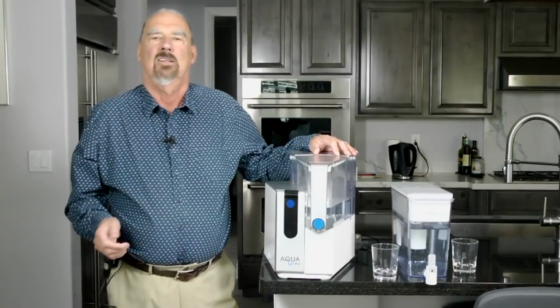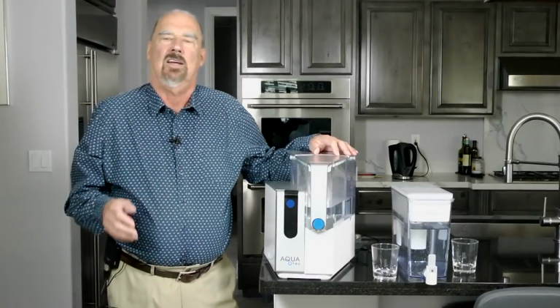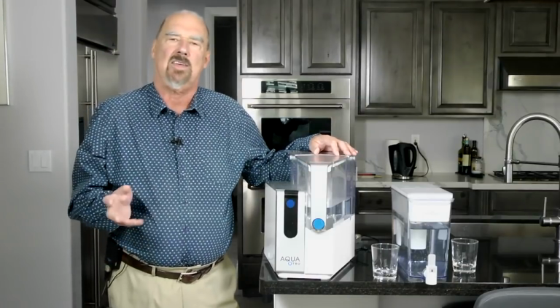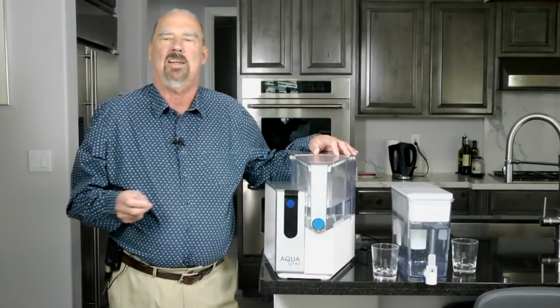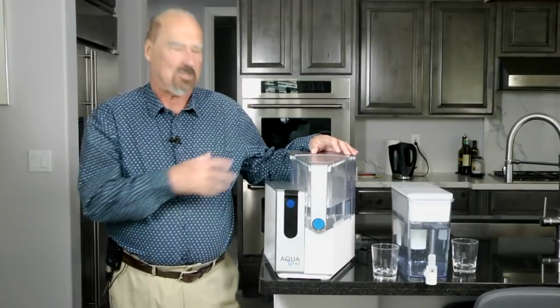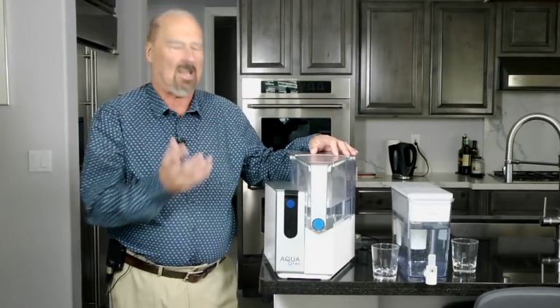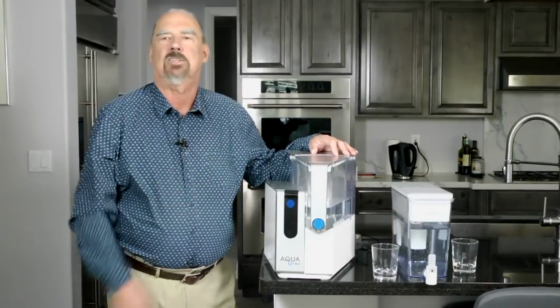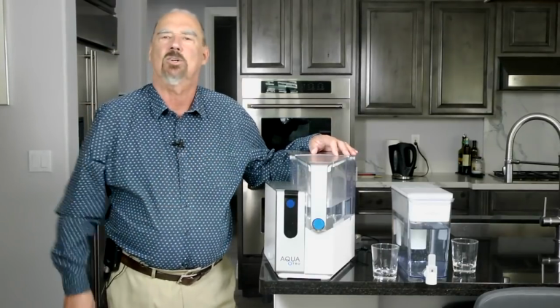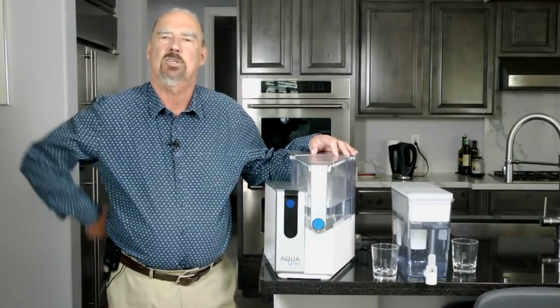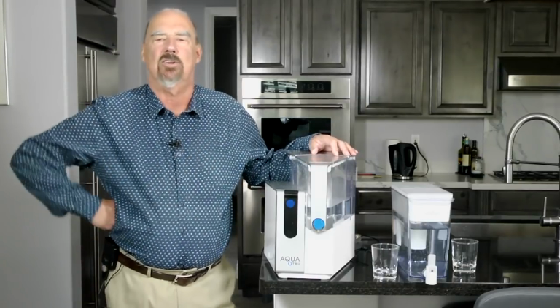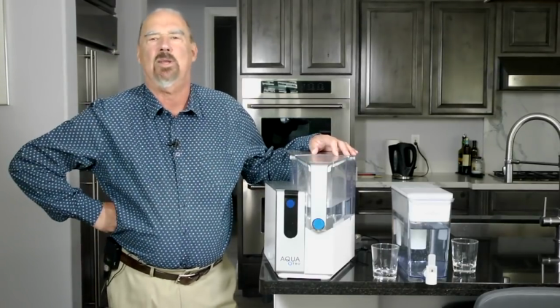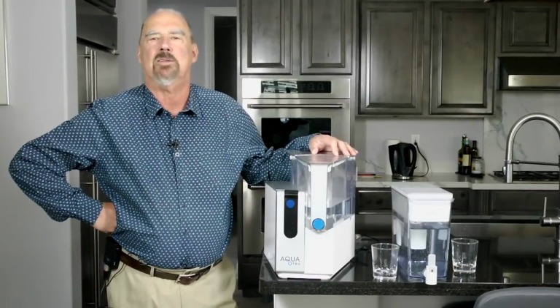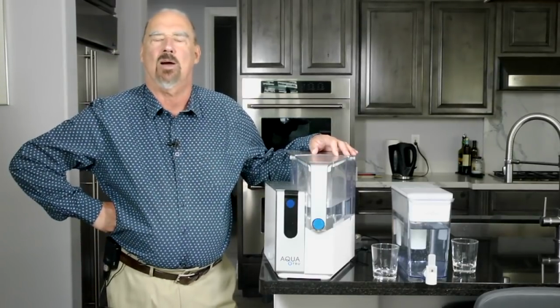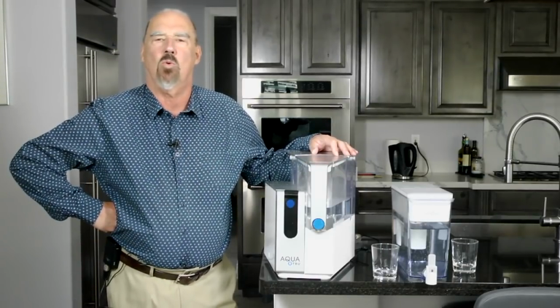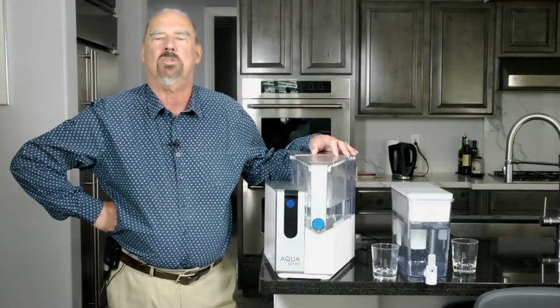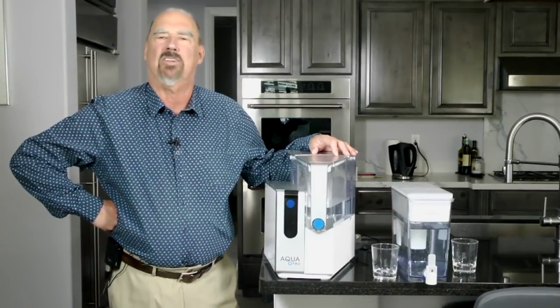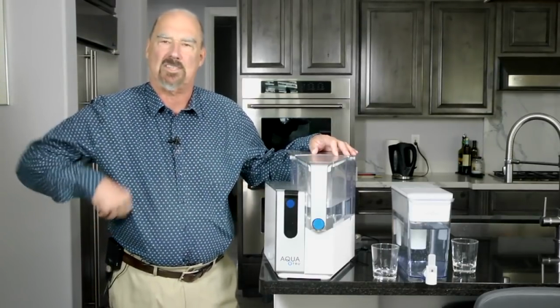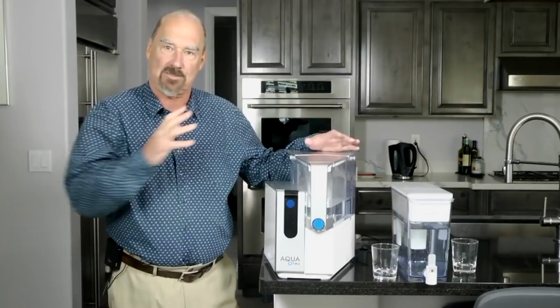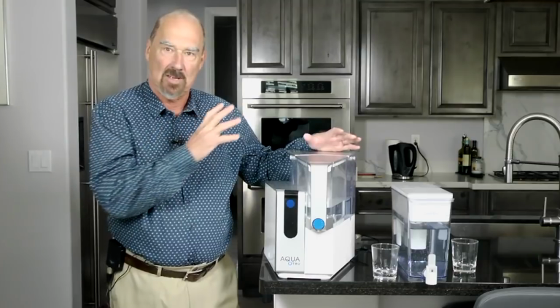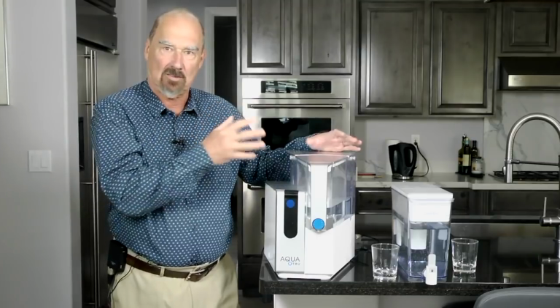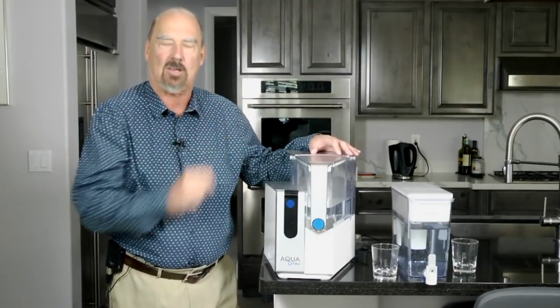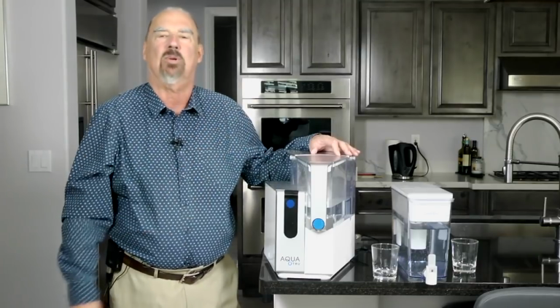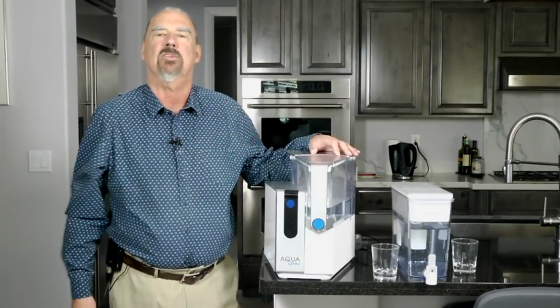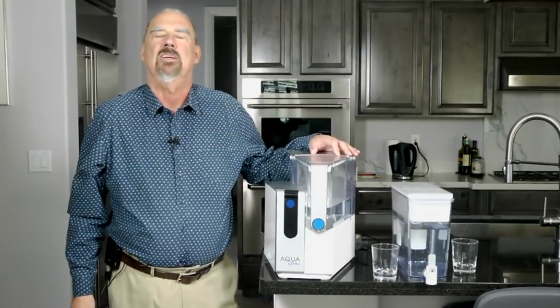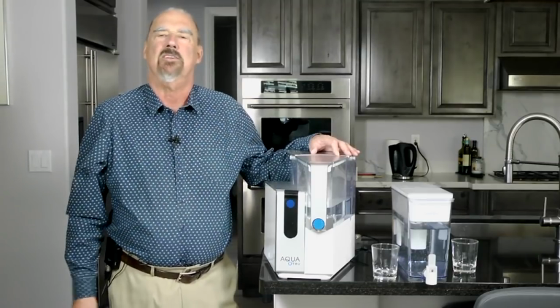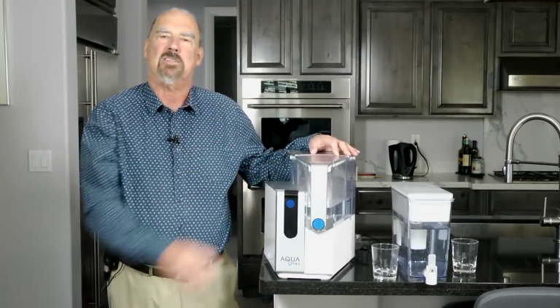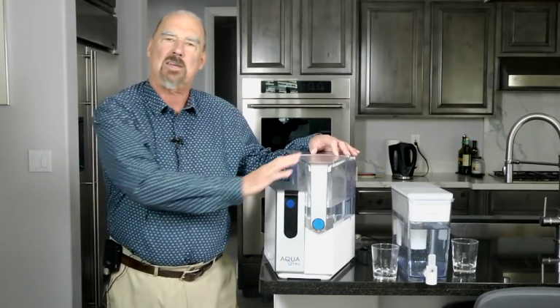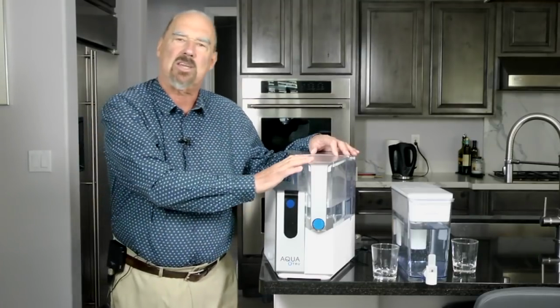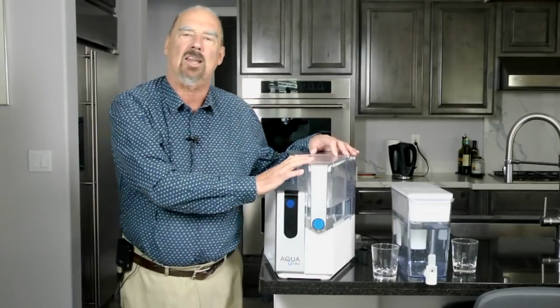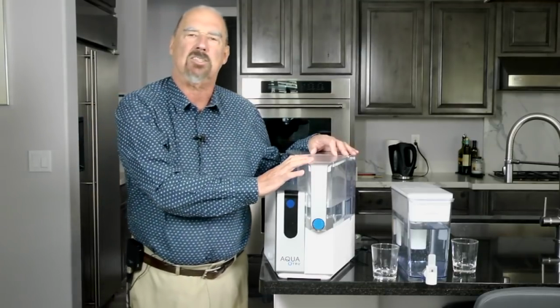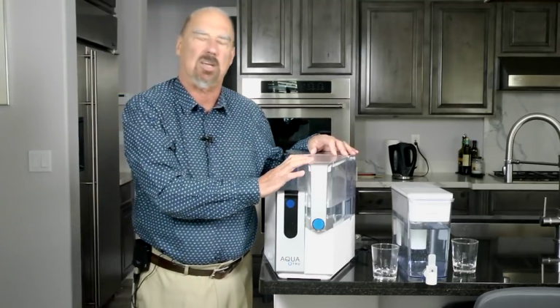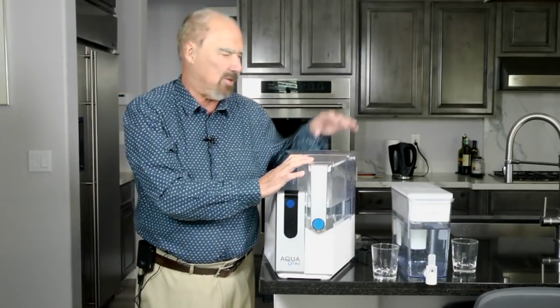Hi there, I'd just like to talk to you for a minute about water filters. I've got a couple of different types here I'd like to share with you.